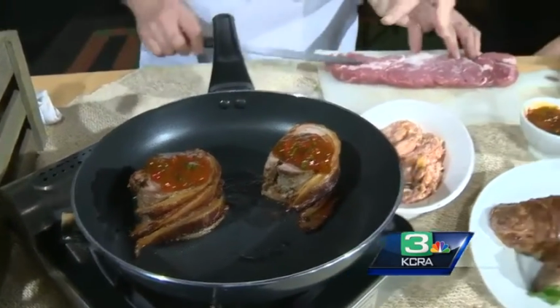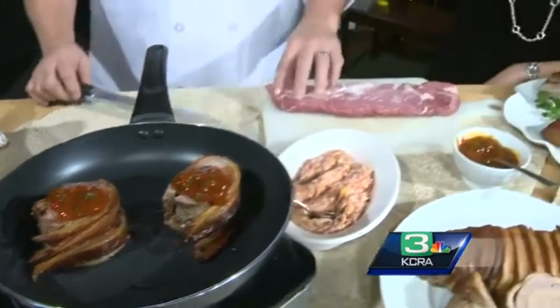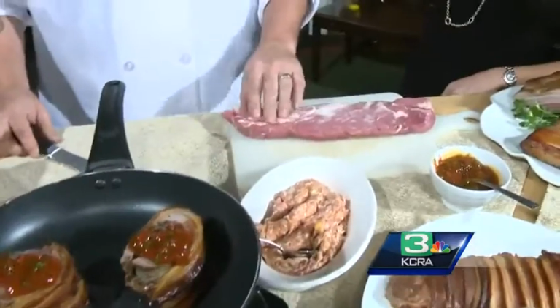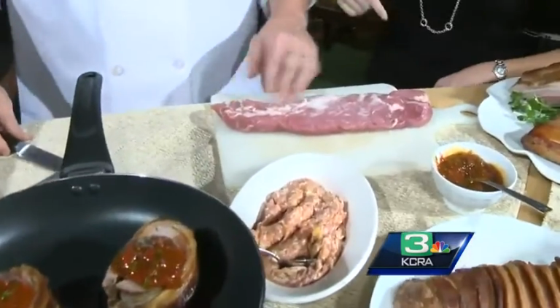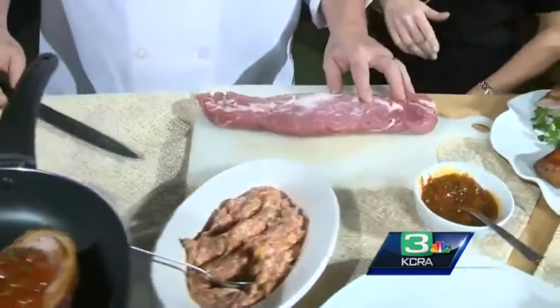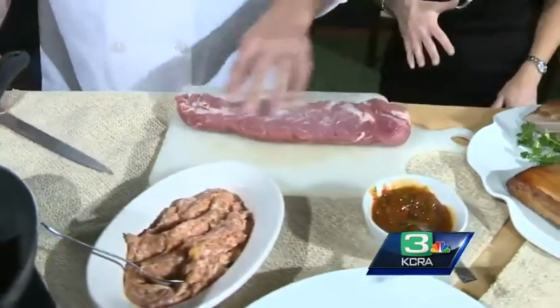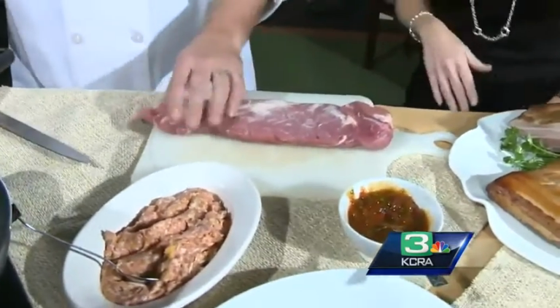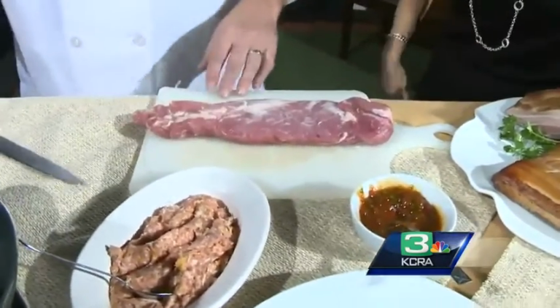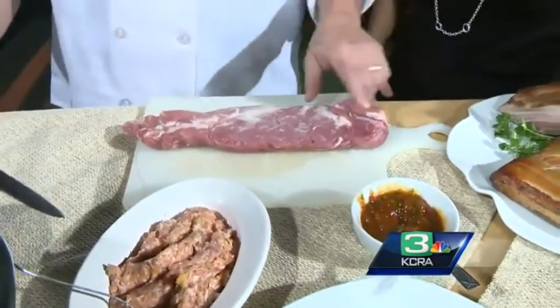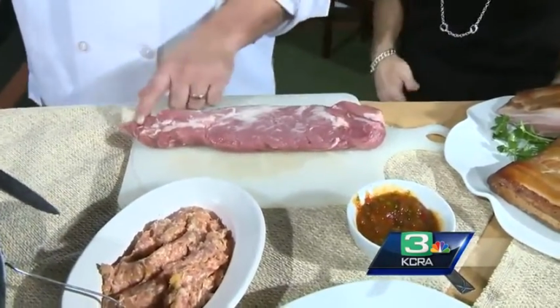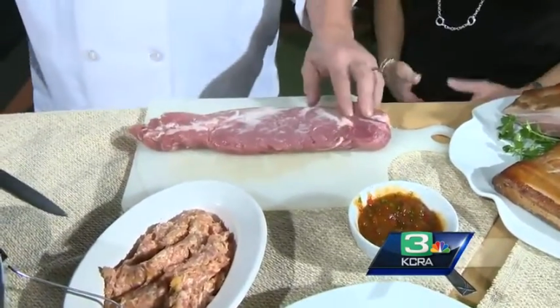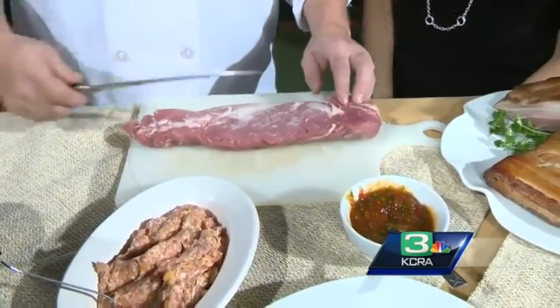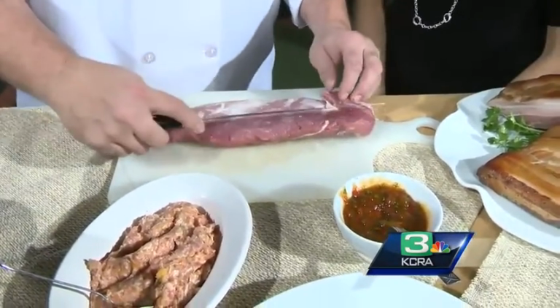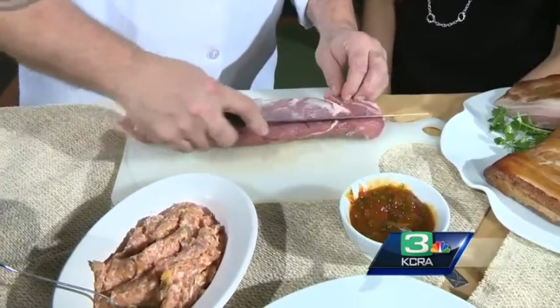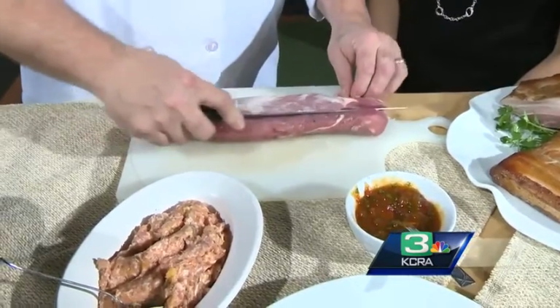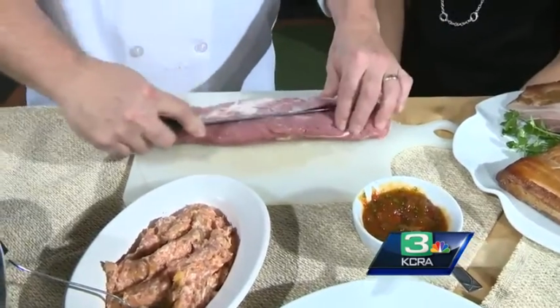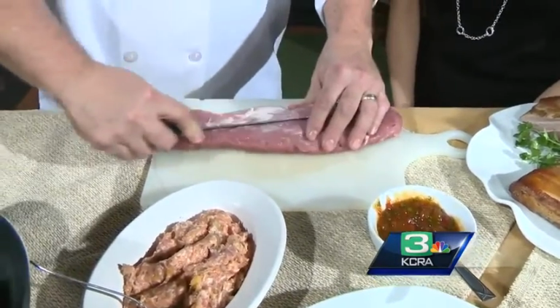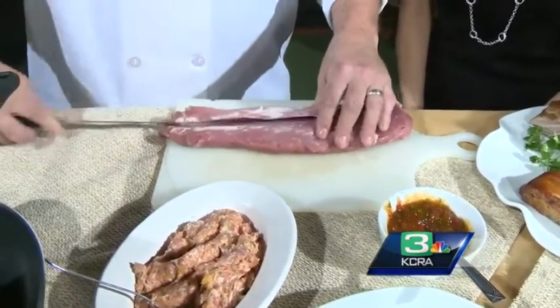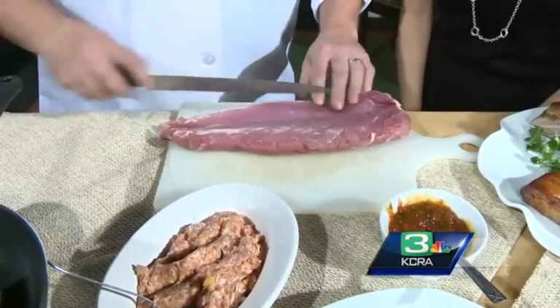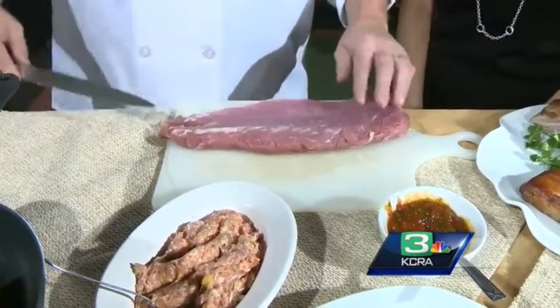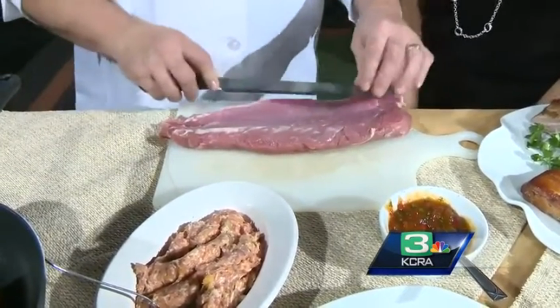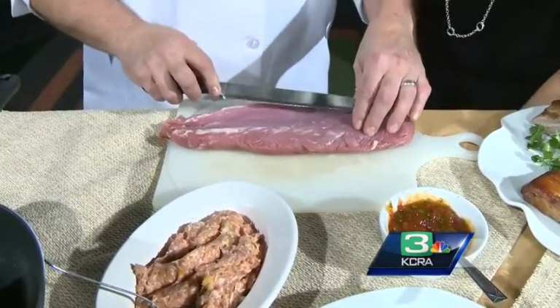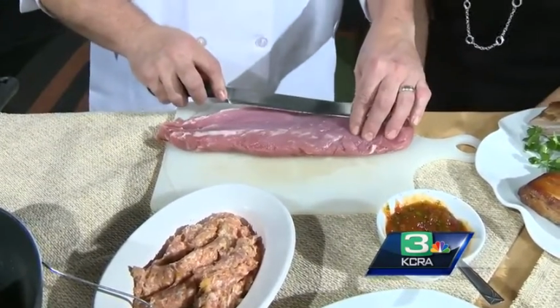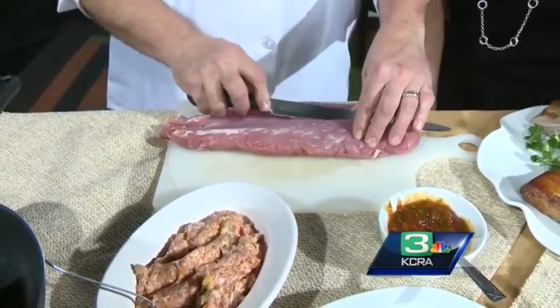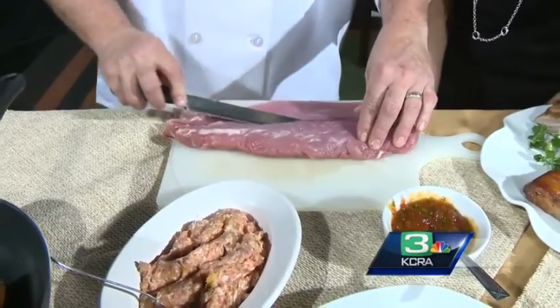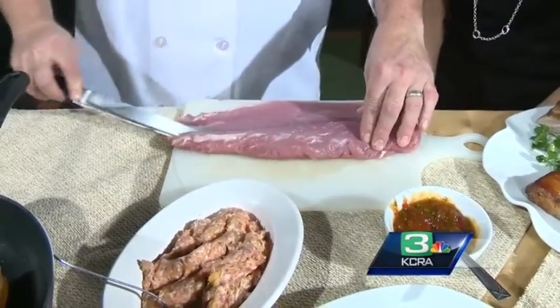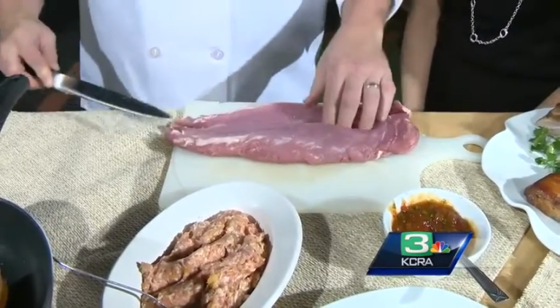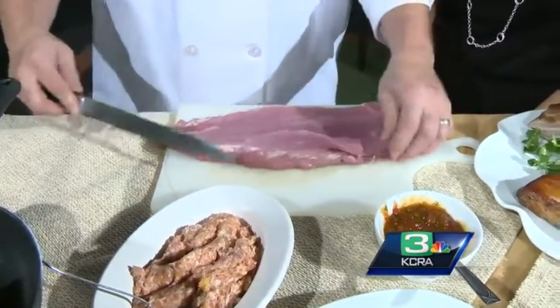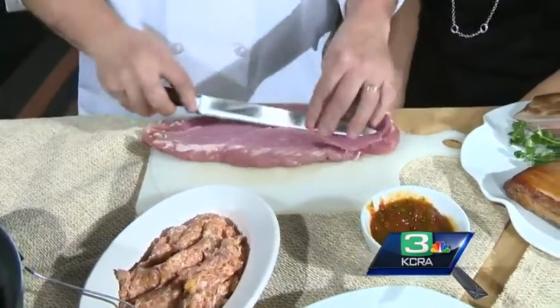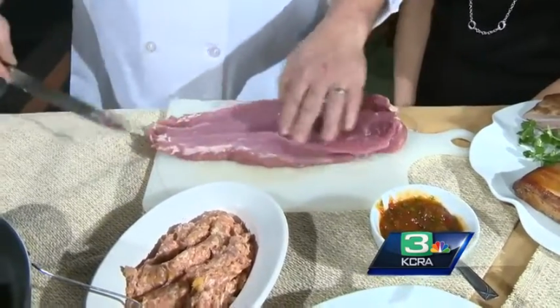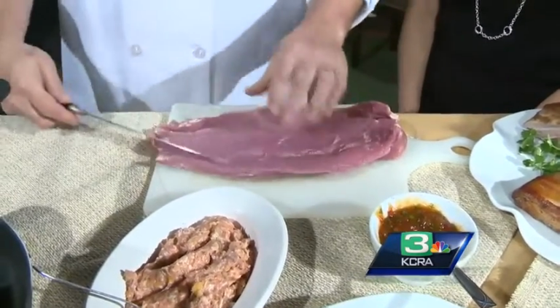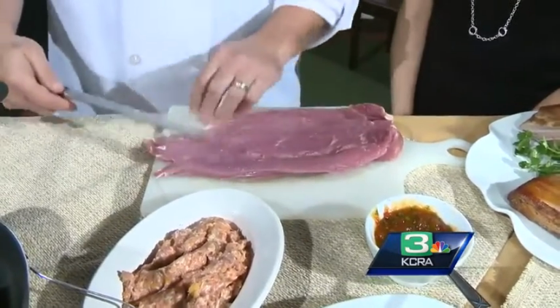We're going to go back in time and see what actually happens. What you do is get a pork tenderloin — you can get it at any store, Raley's, Bel Air — and just make a couple of slices. The butcher can actually do this for you too, if you tell him to butterfly it out. Just butterfly it loosely.